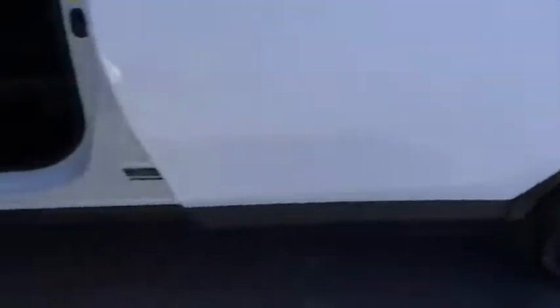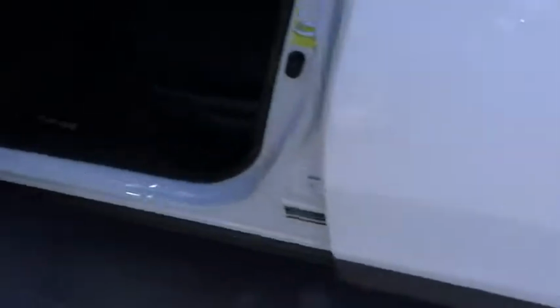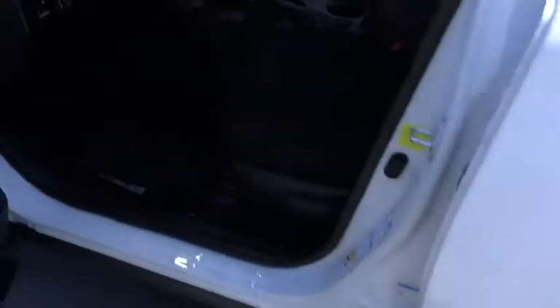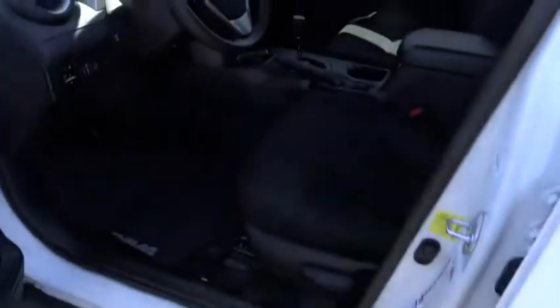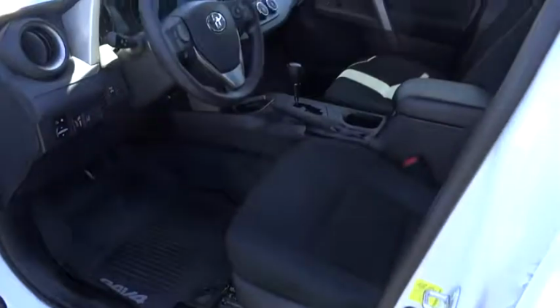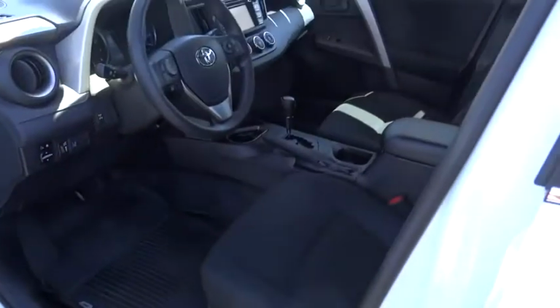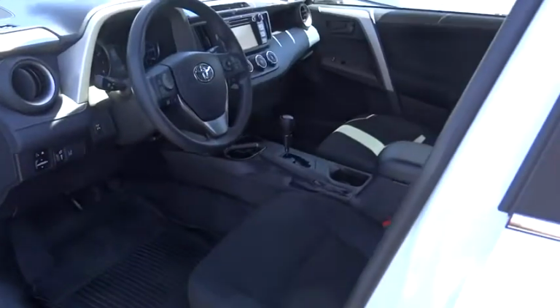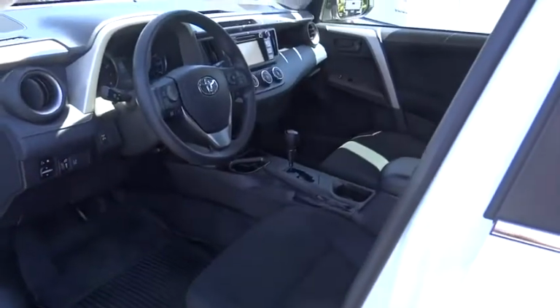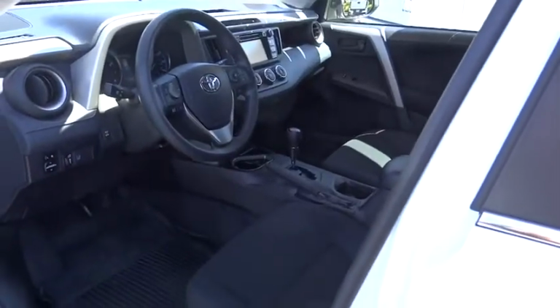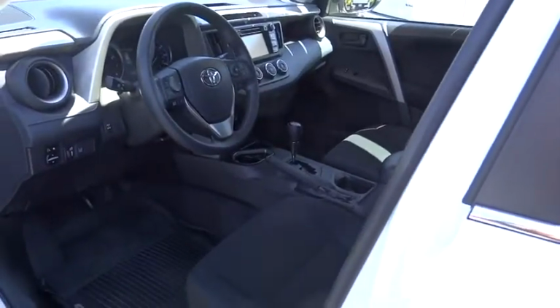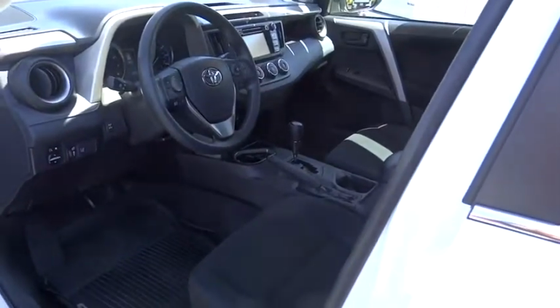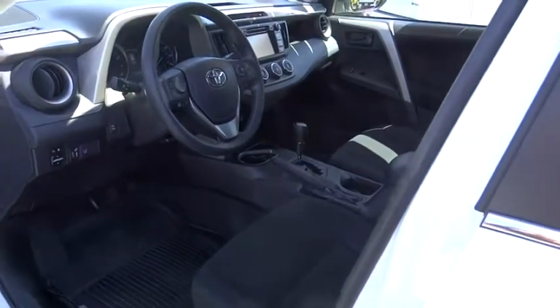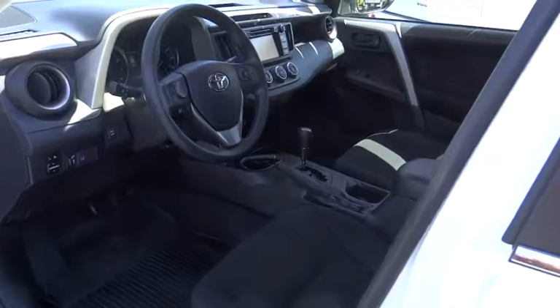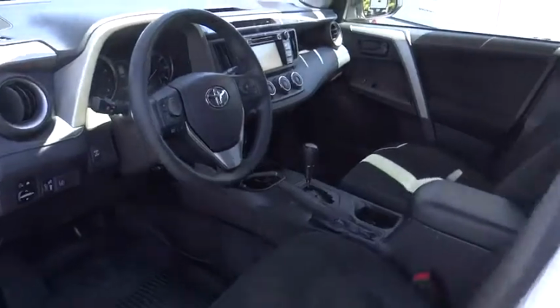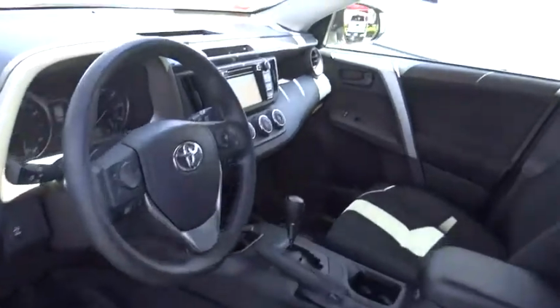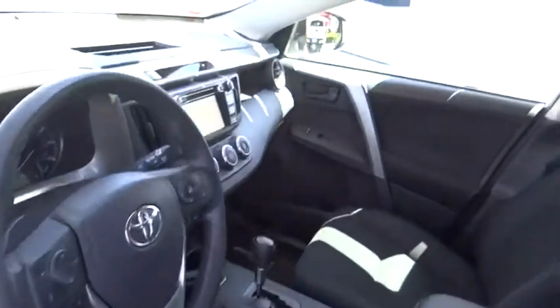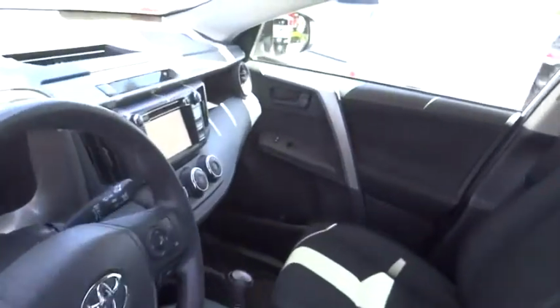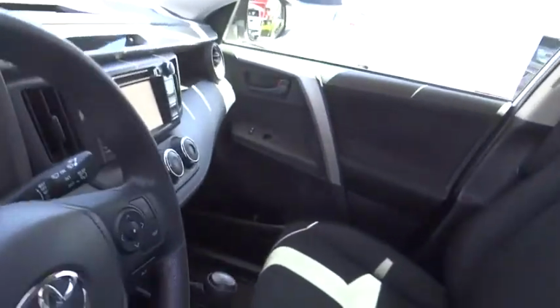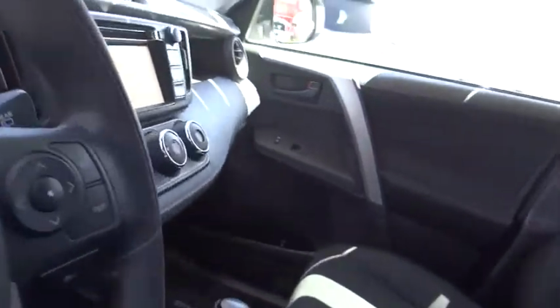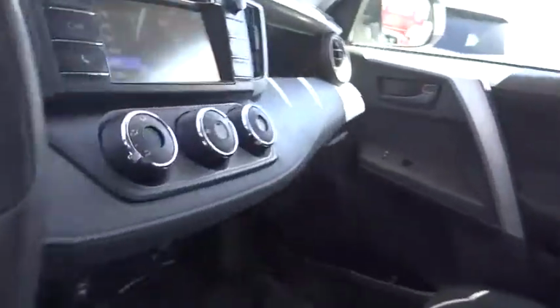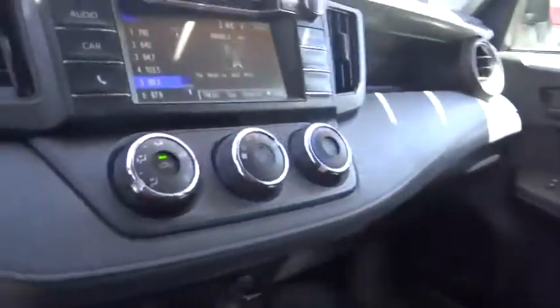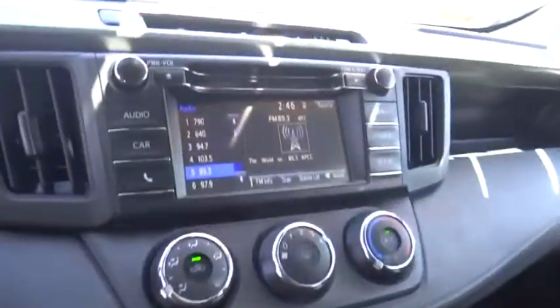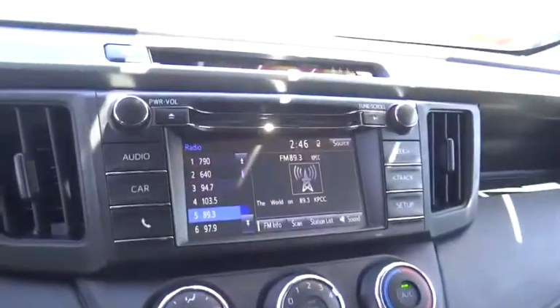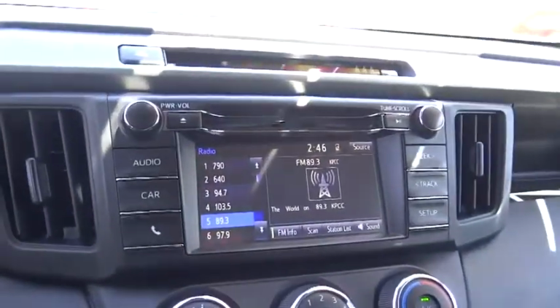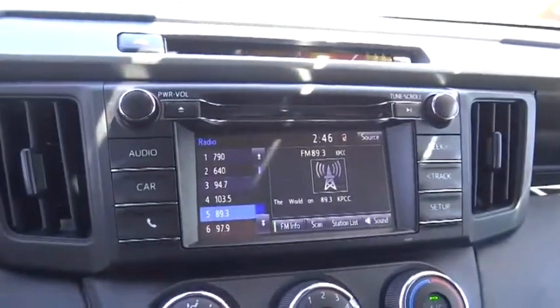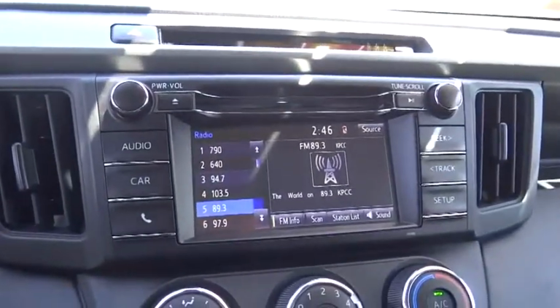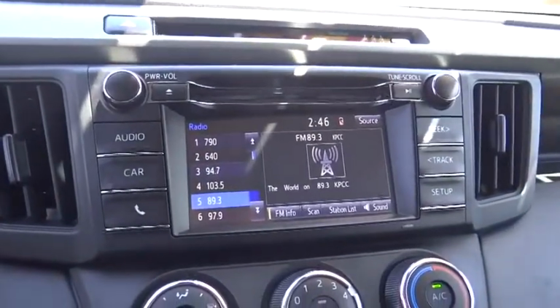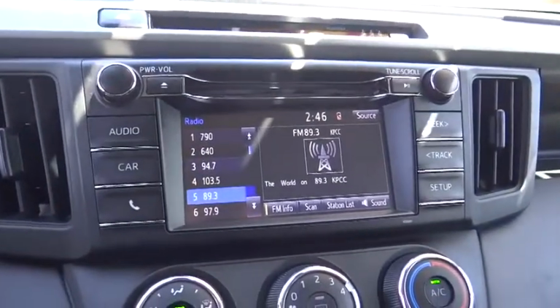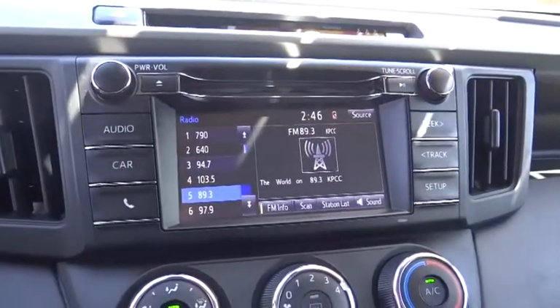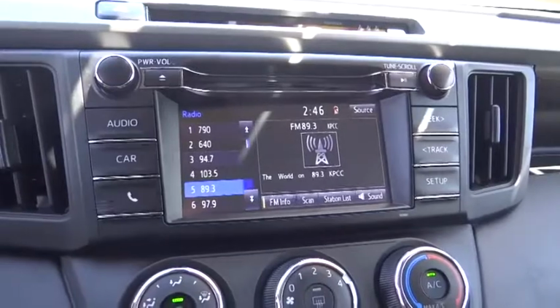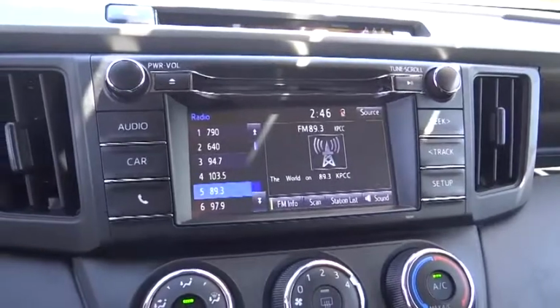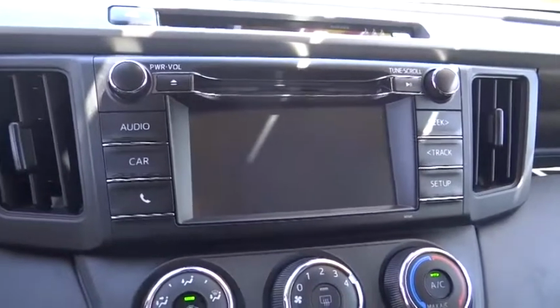Tachometer, overhead console, panic alarm, remote keyless entry, rear window wiper, driver vanity mirror, front reading lamps, tilt steering wheel, front bucket seats.